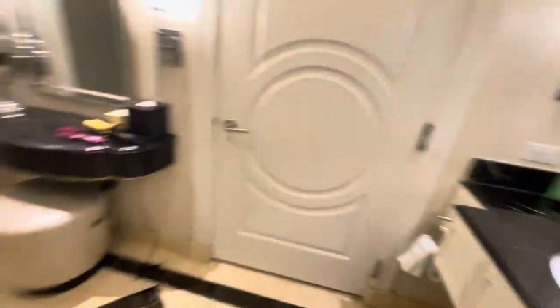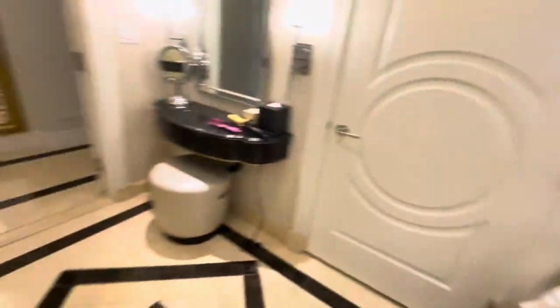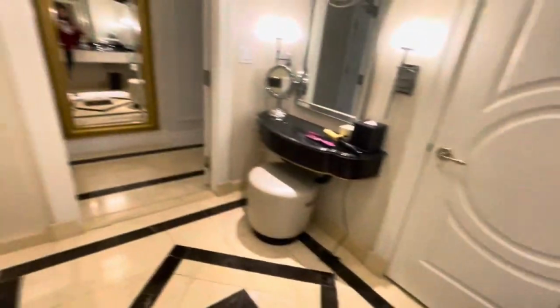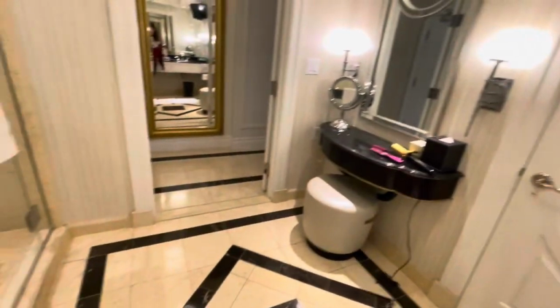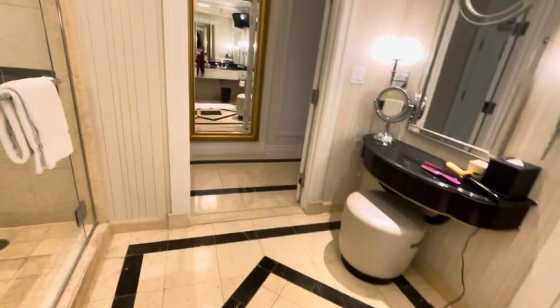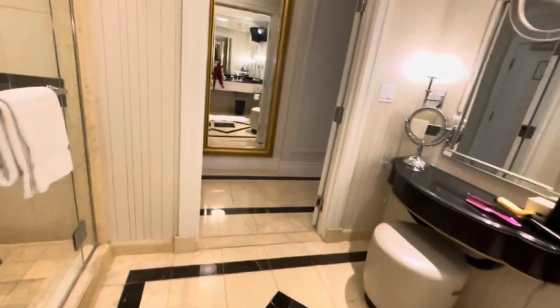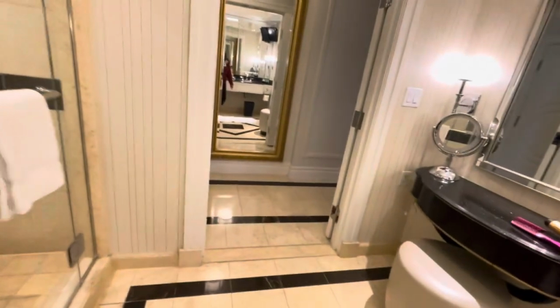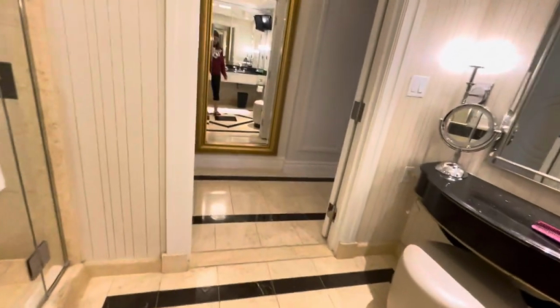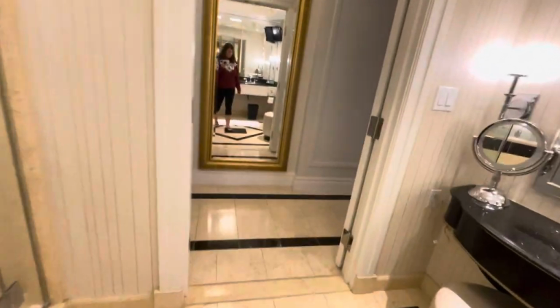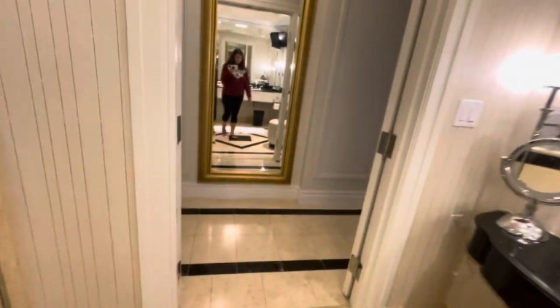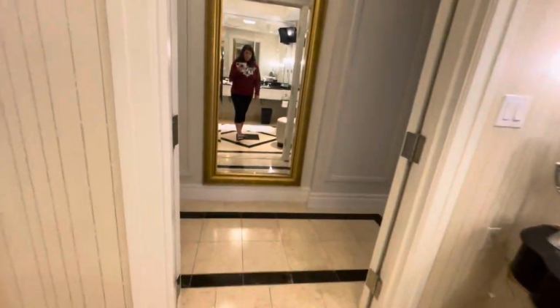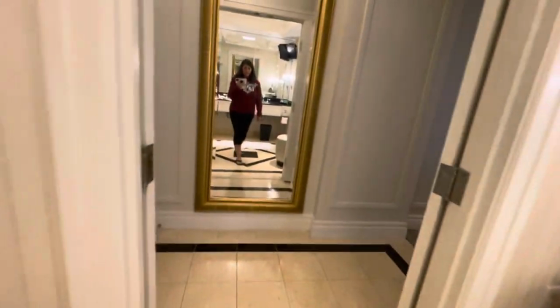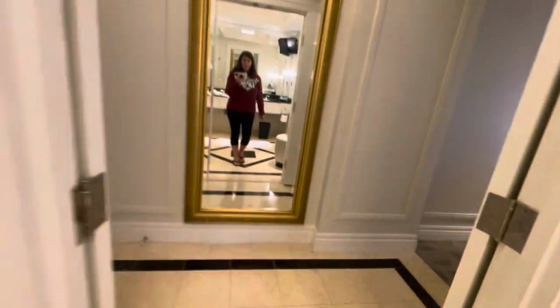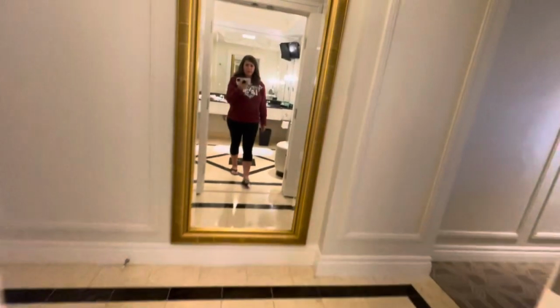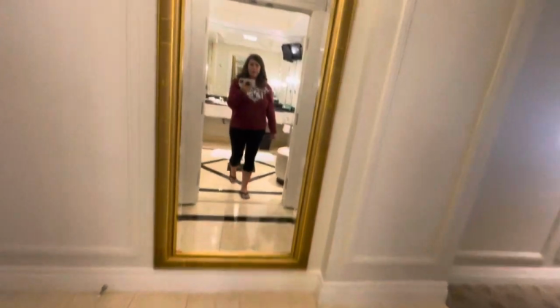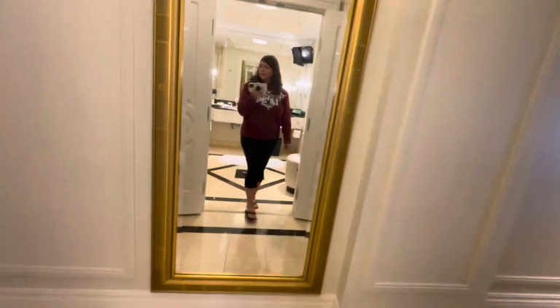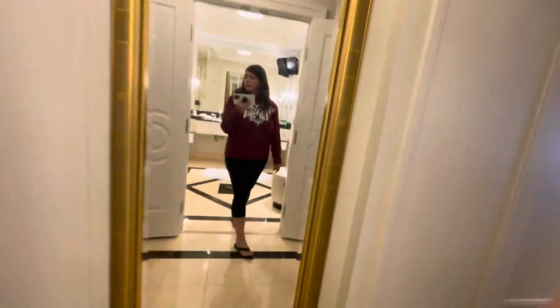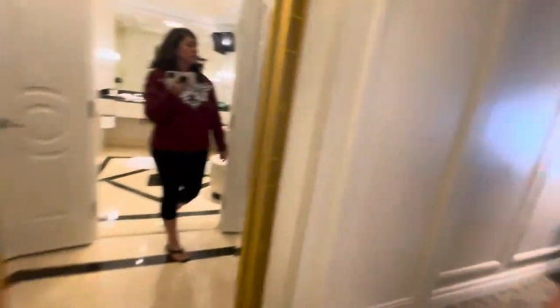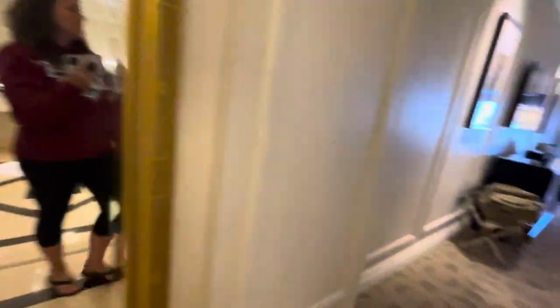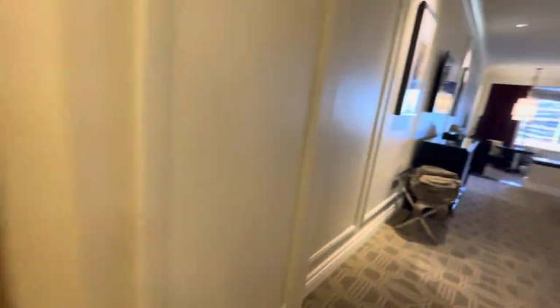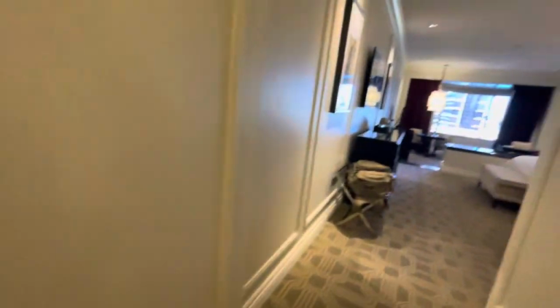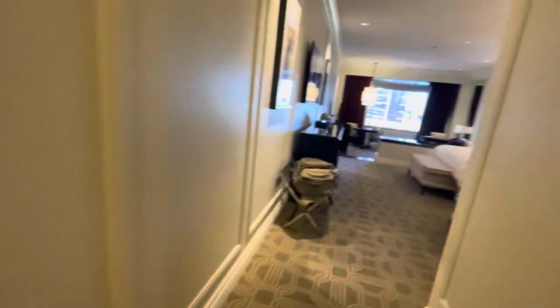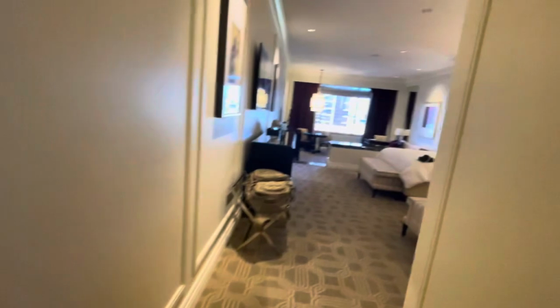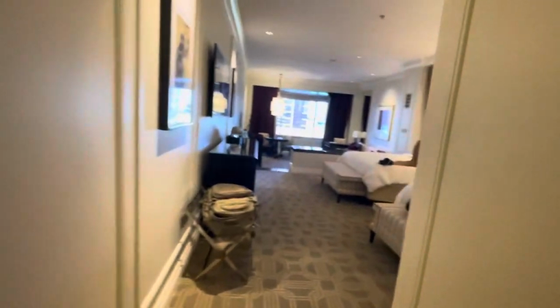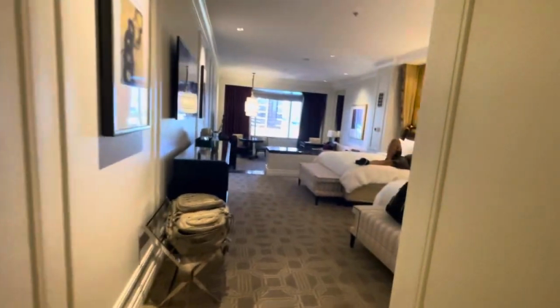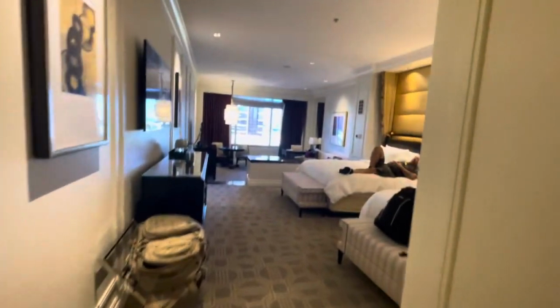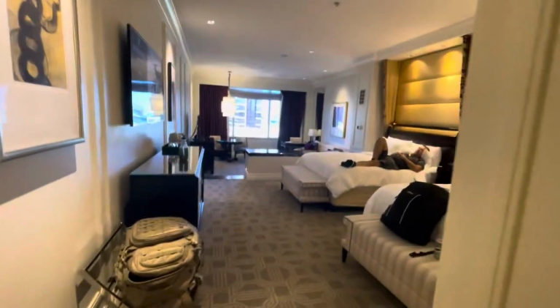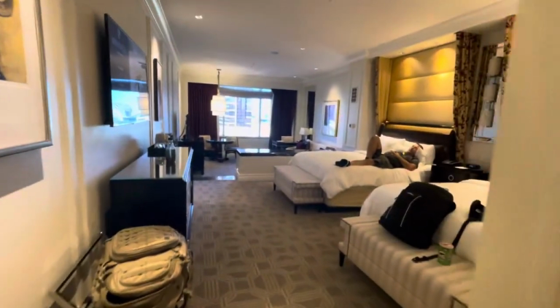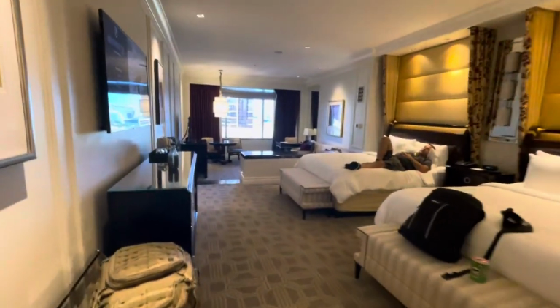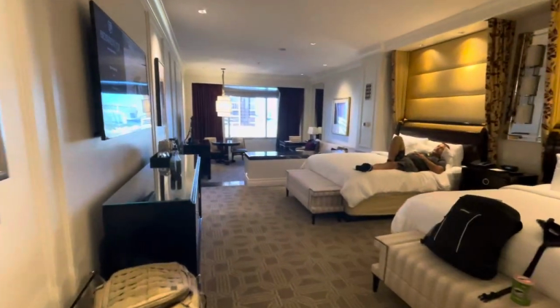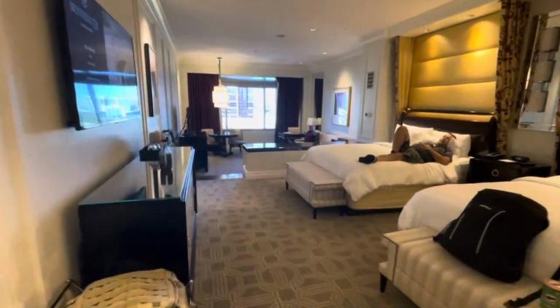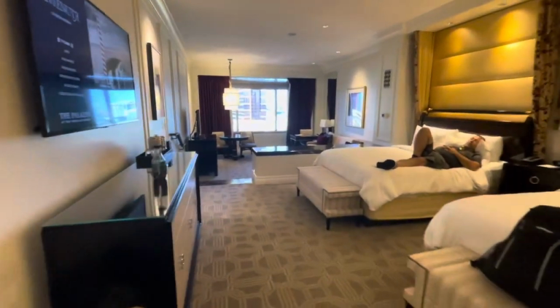So we've stayed at the Venetian before. This is the first time at the Palazzo. It's a very nice room. Good morning!